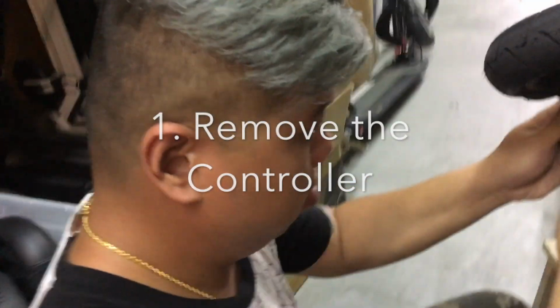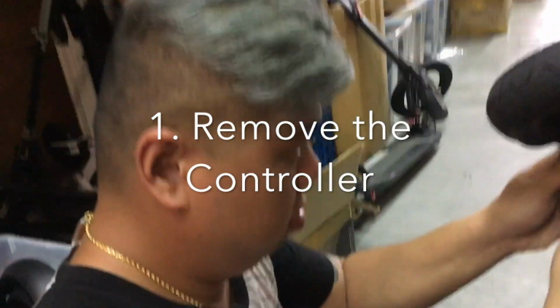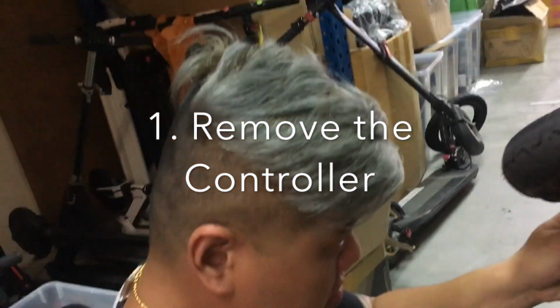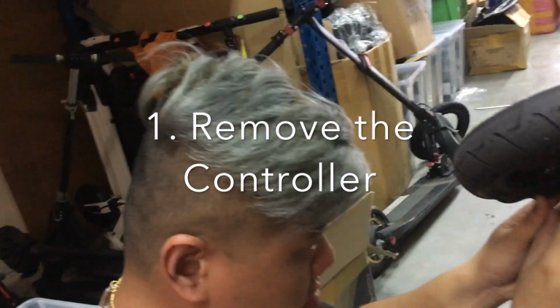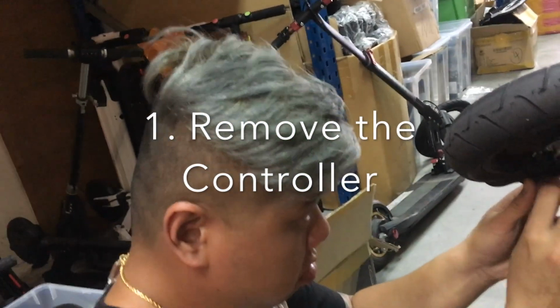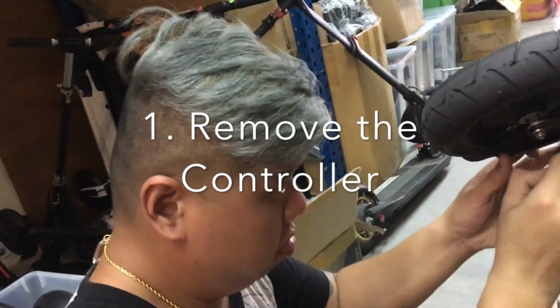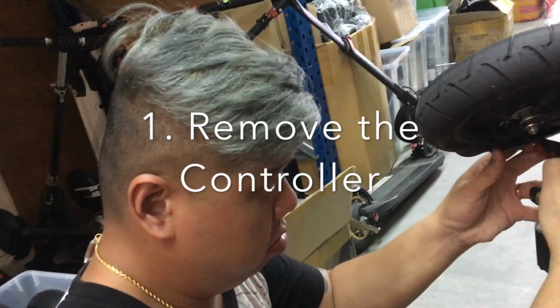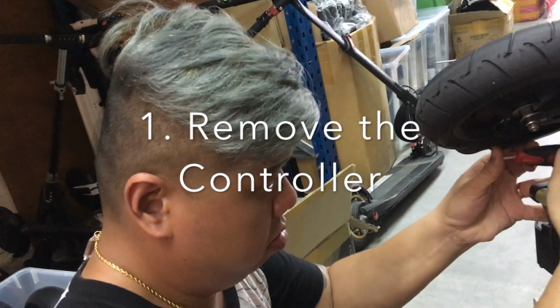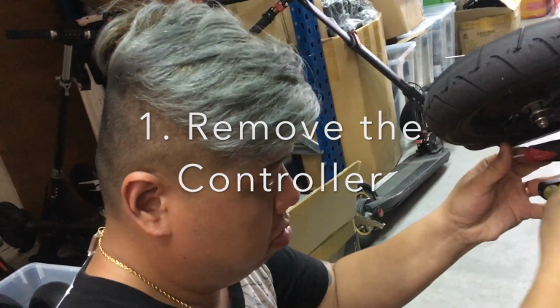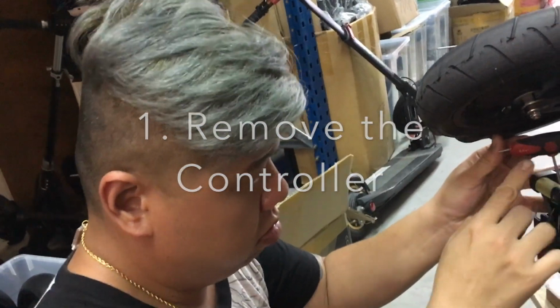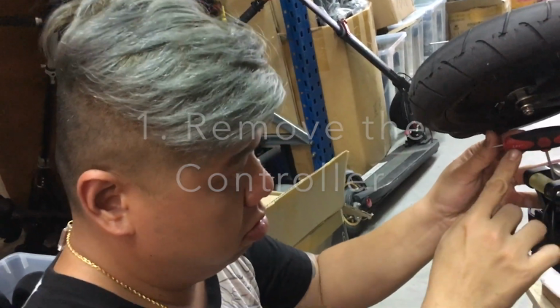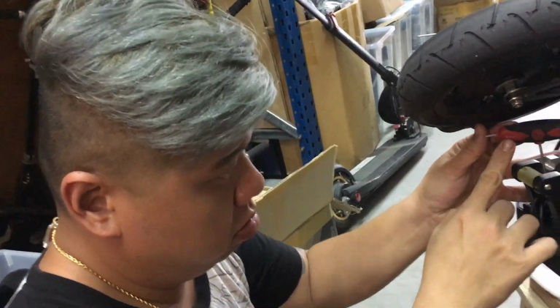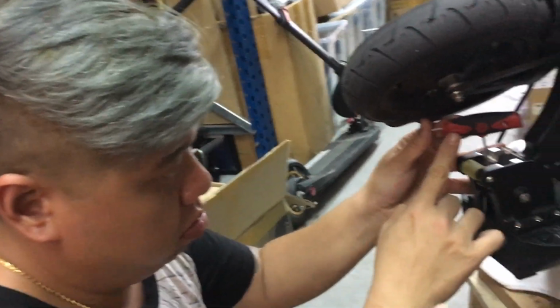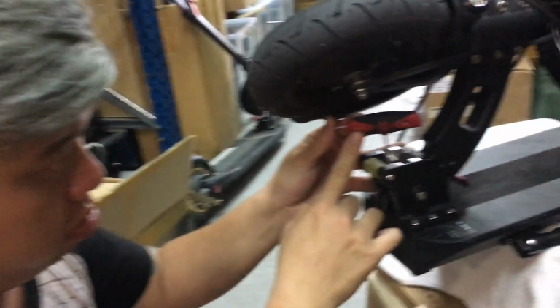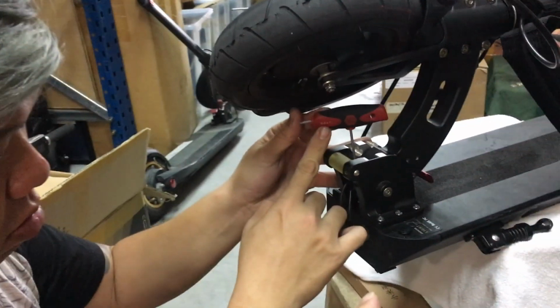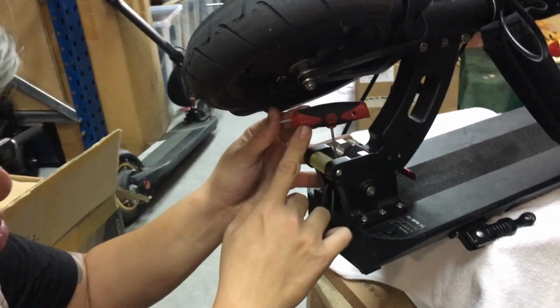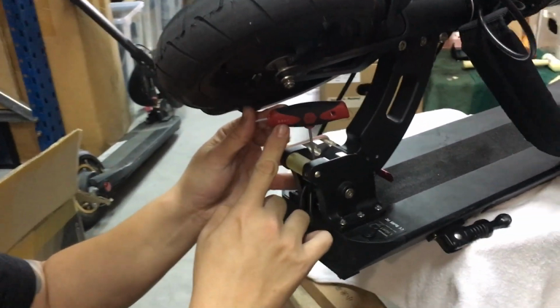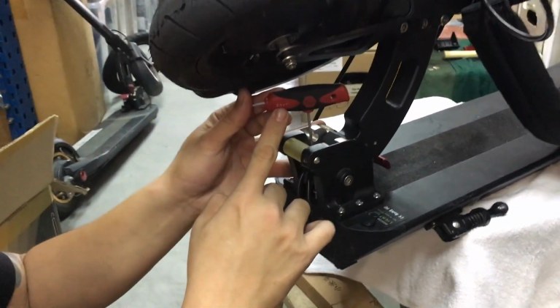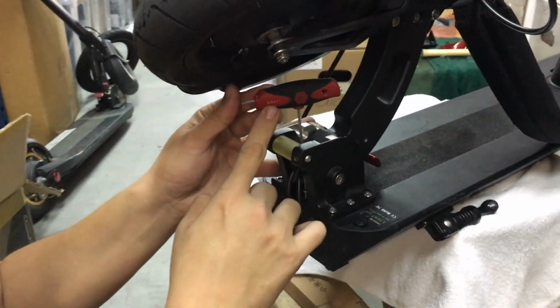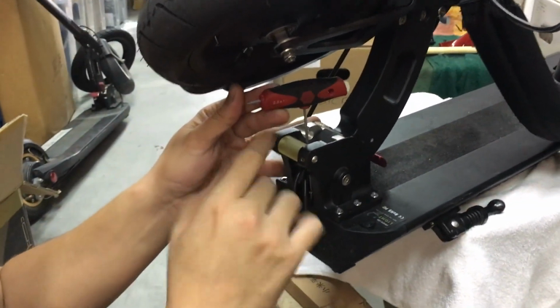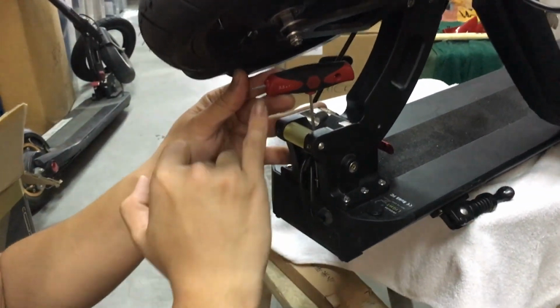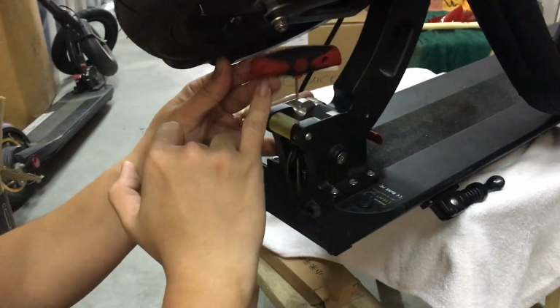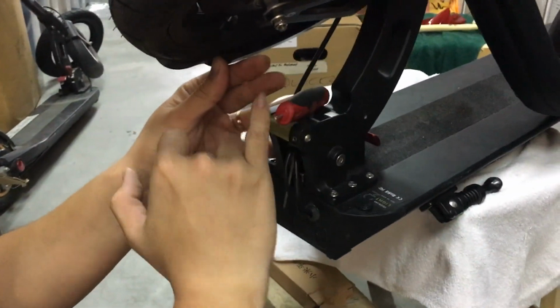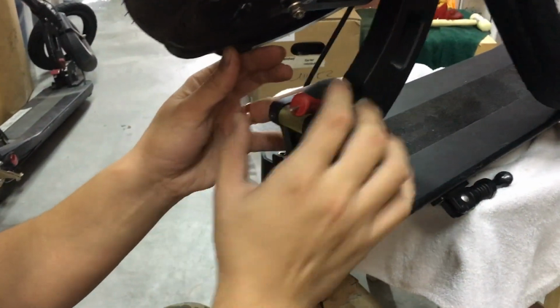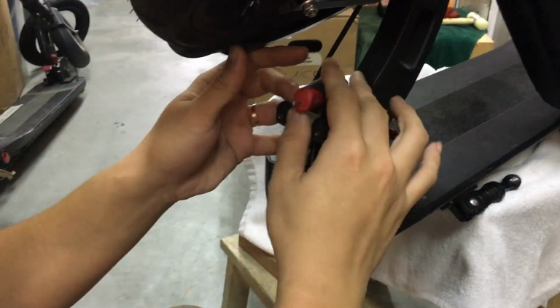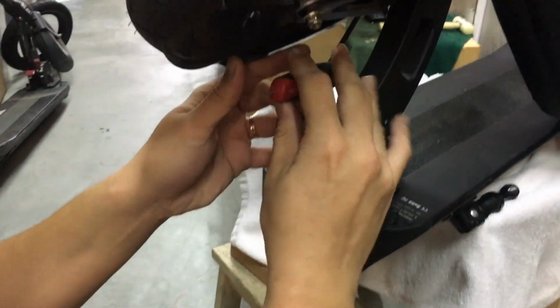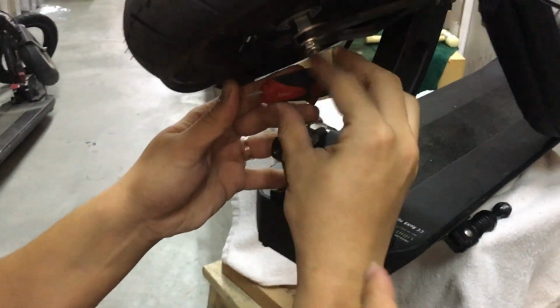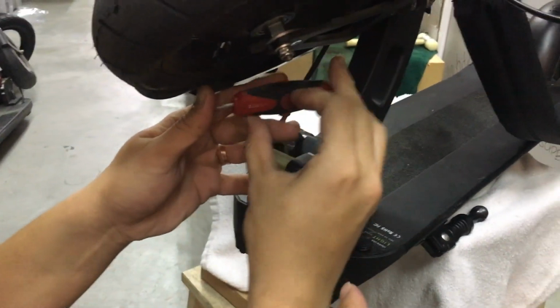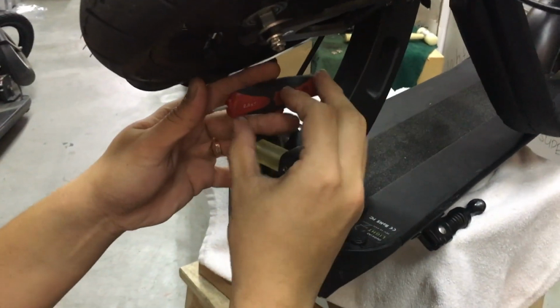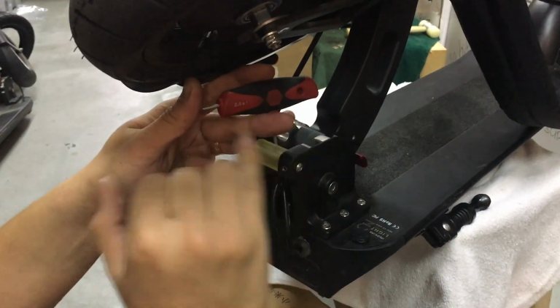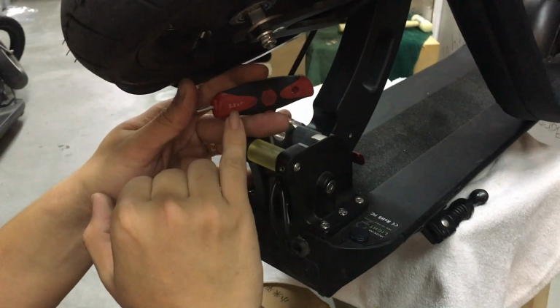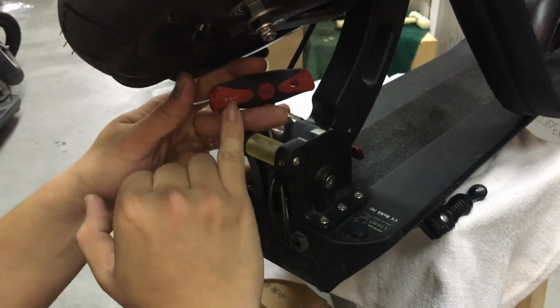Street Fighter here will show us how to change the 28H battery and install it into the Inokim Lite 2.